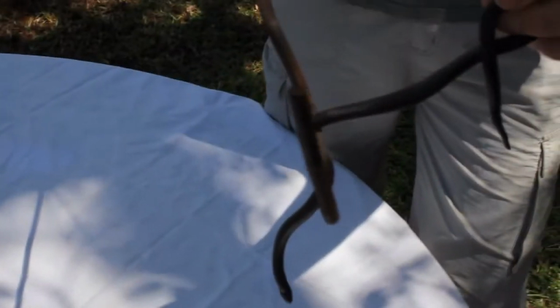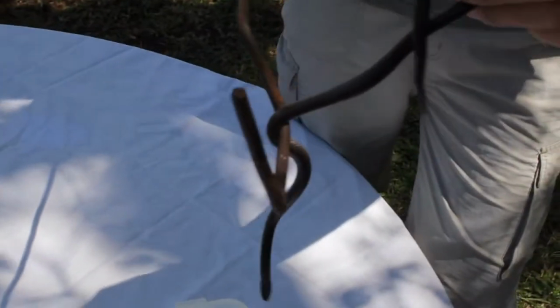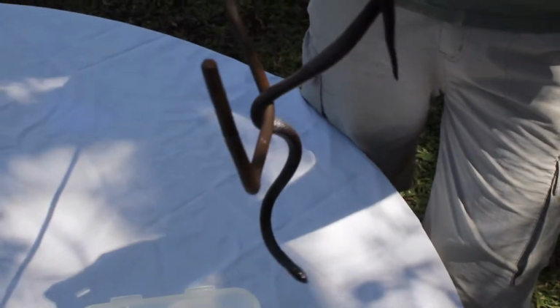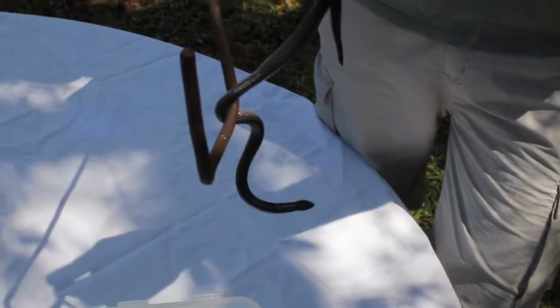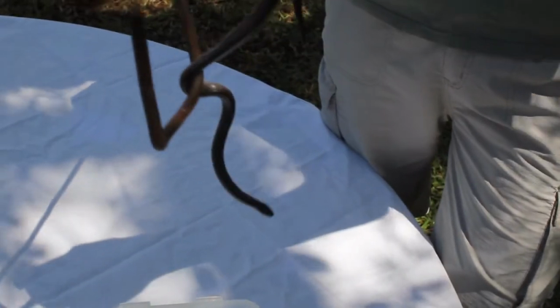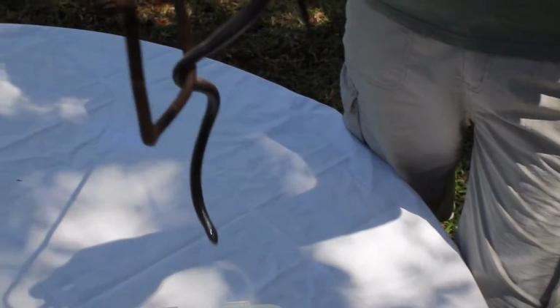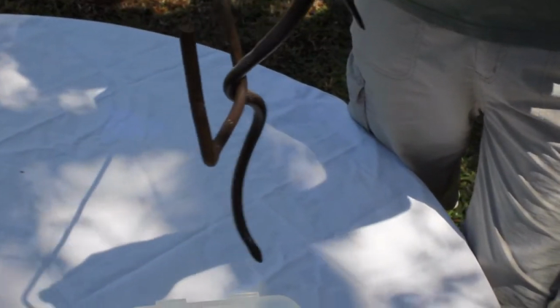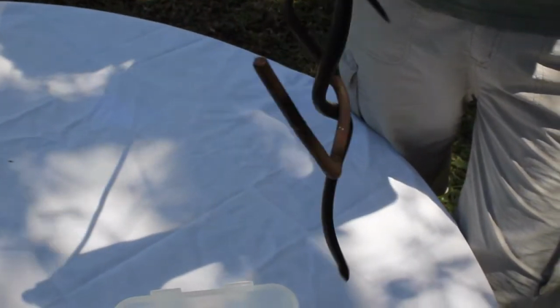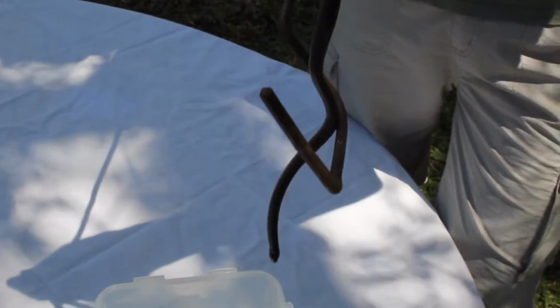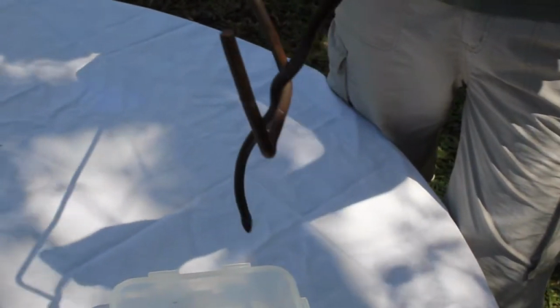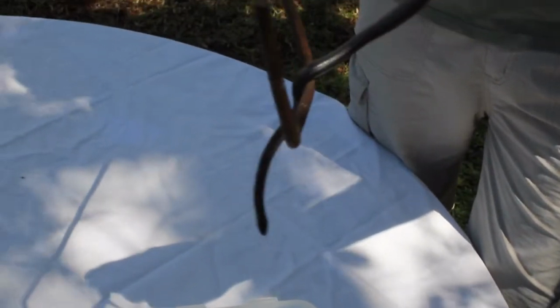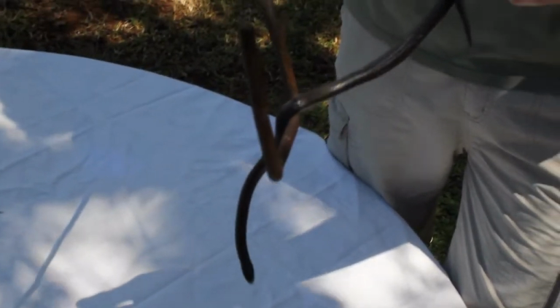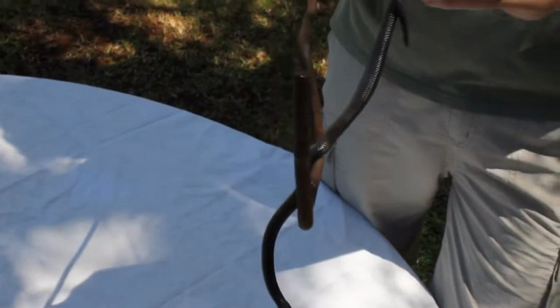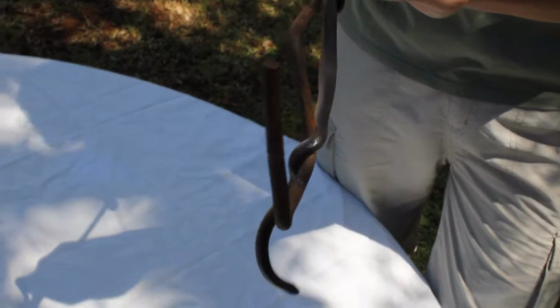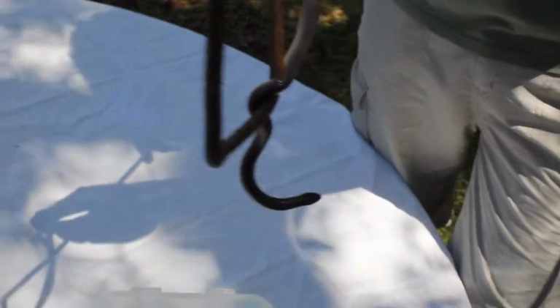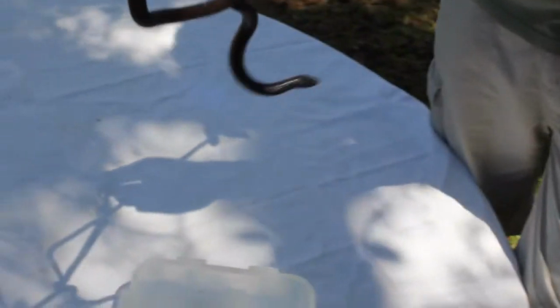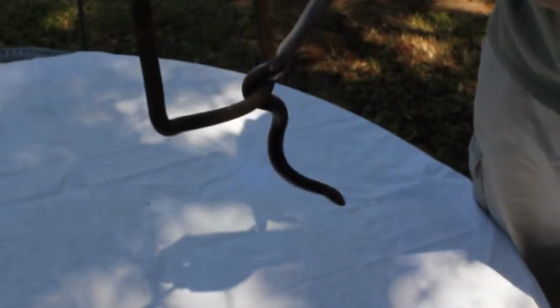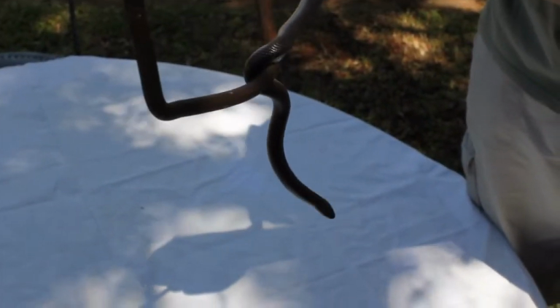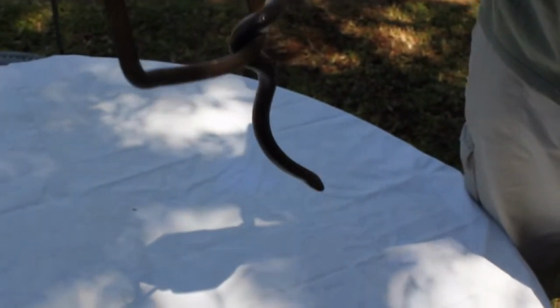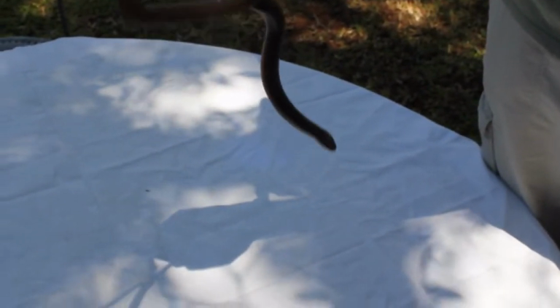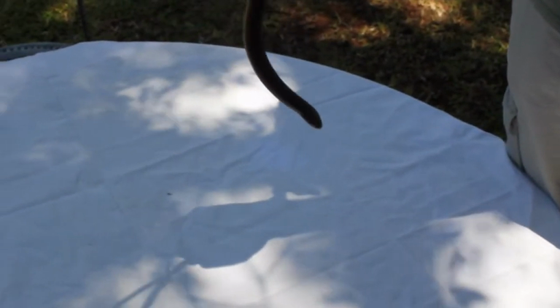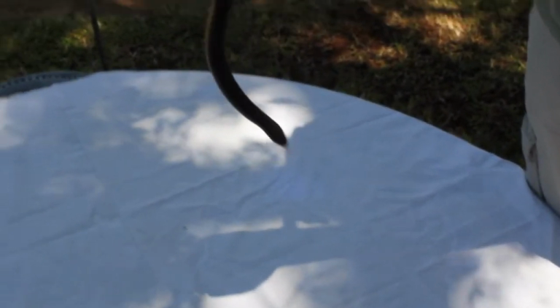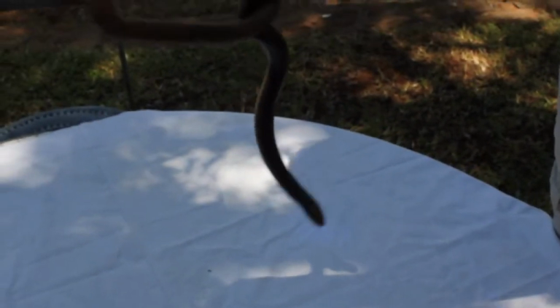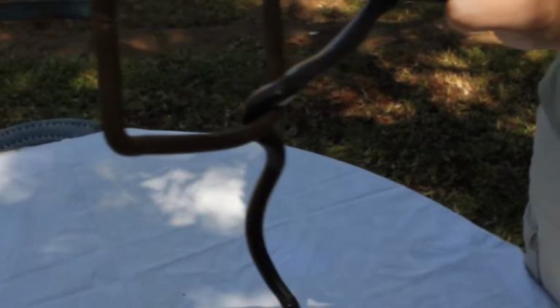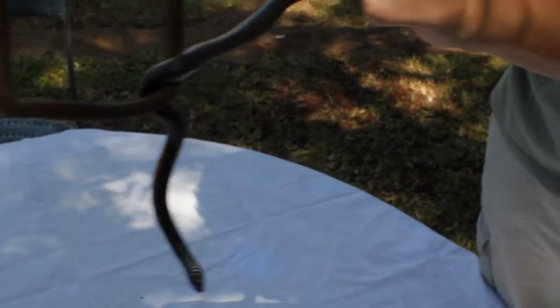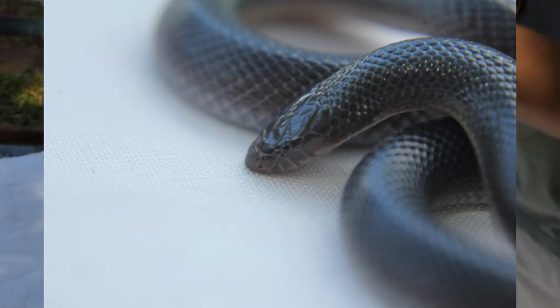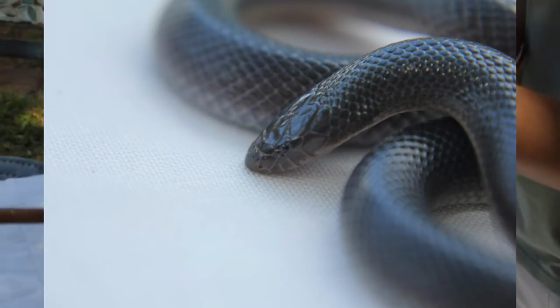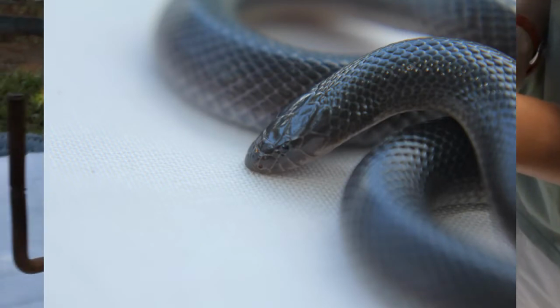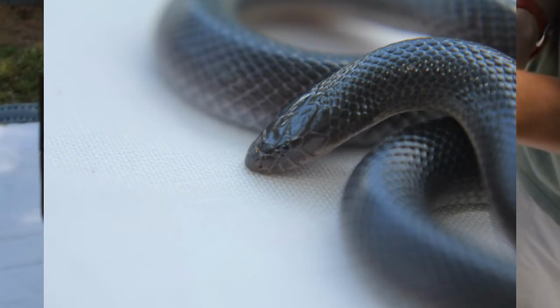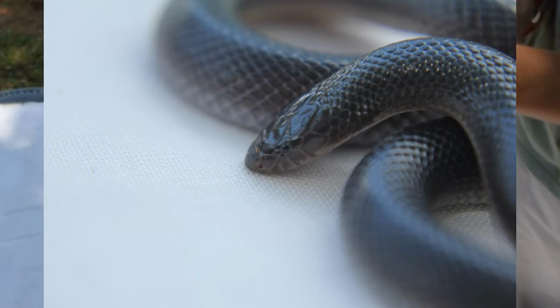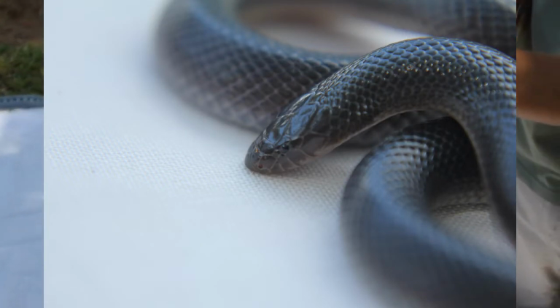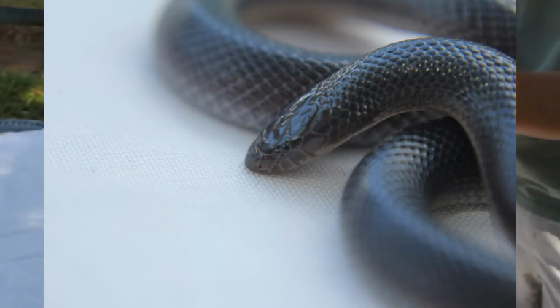This snake is a fossorial species that can be confused with two other species of snake — the purple glossy snake and the blind worm. That is why bites are so common, because people often mistake it for being a blind worm.